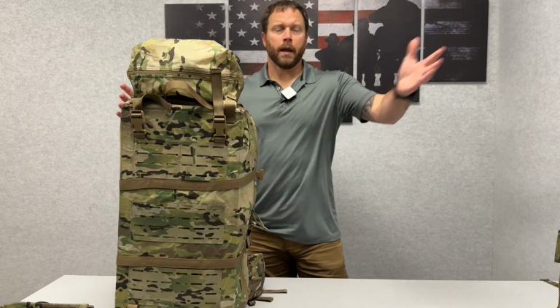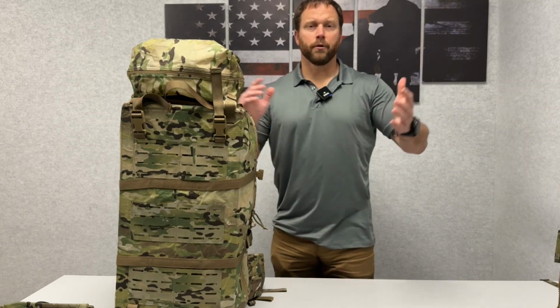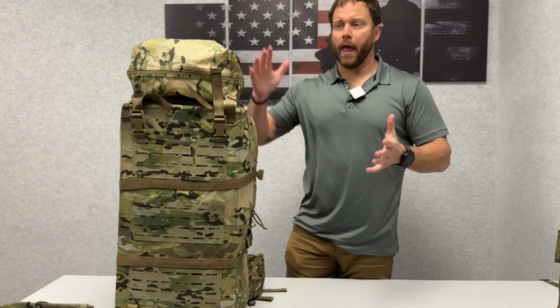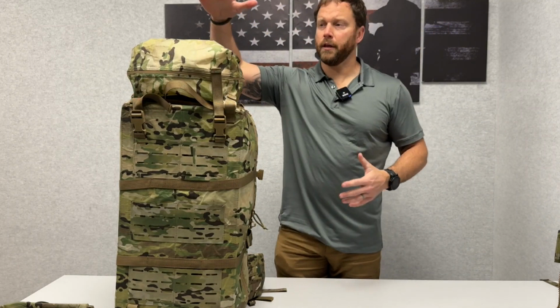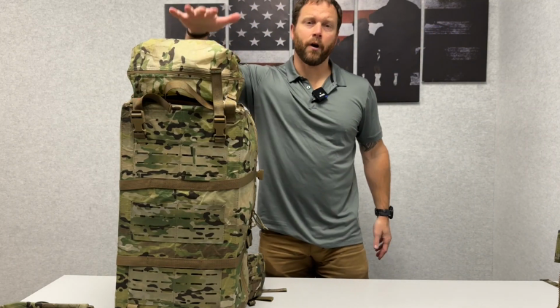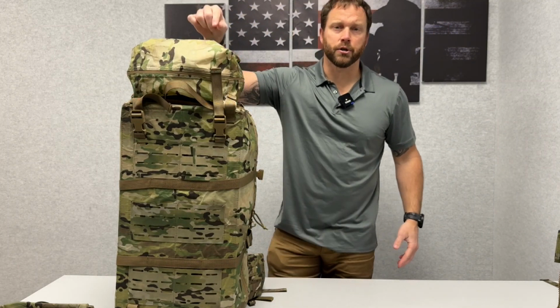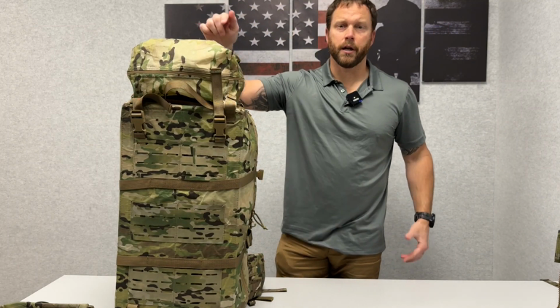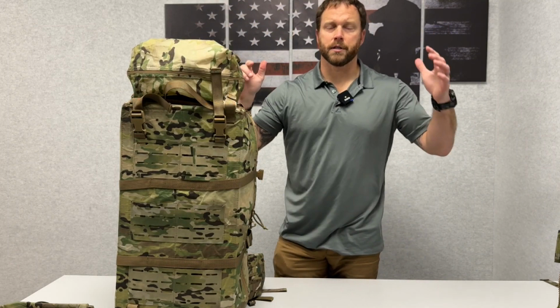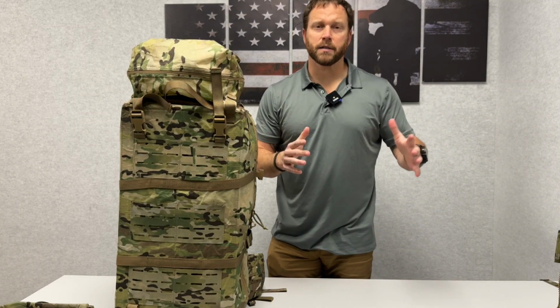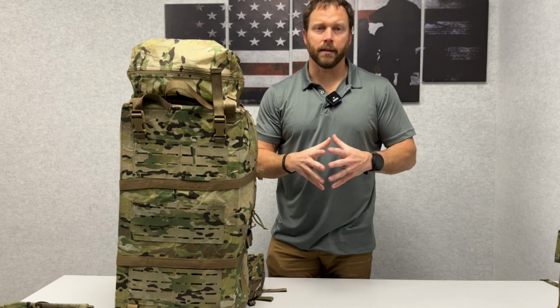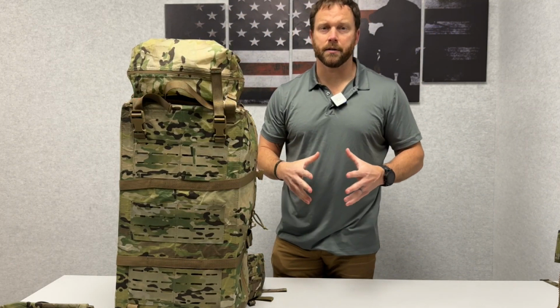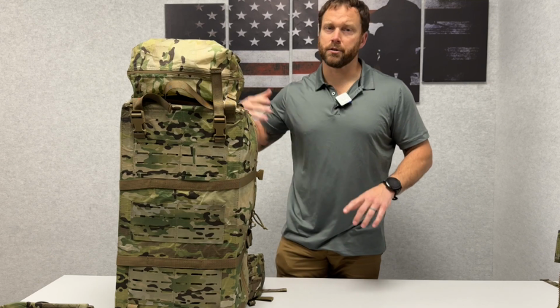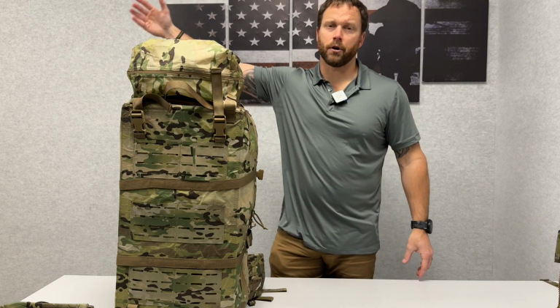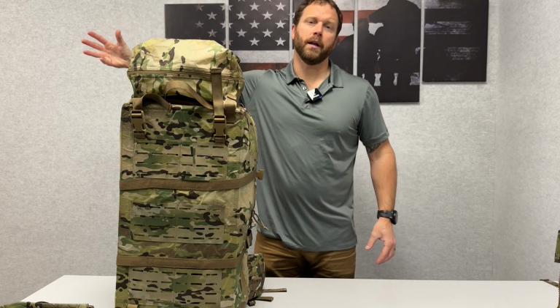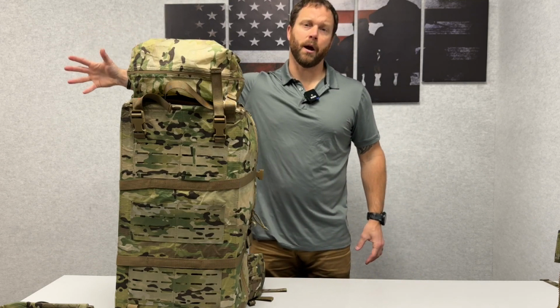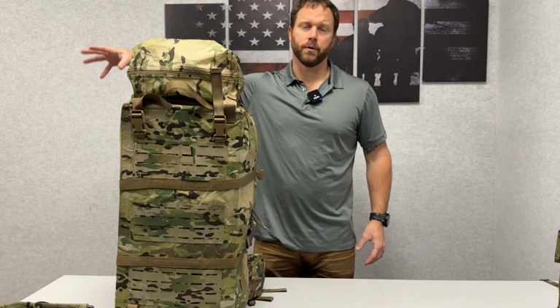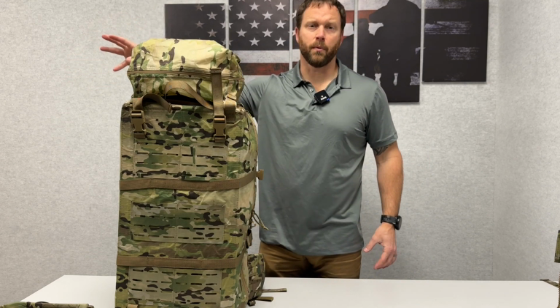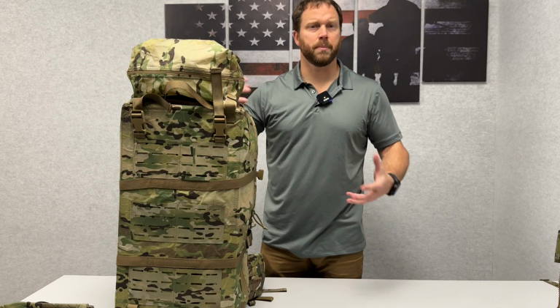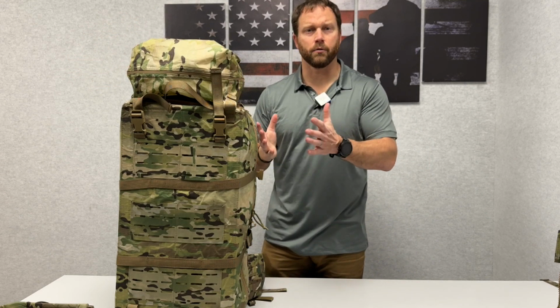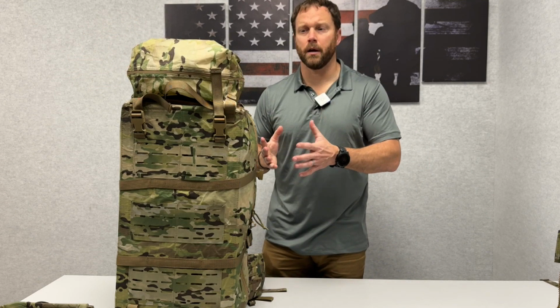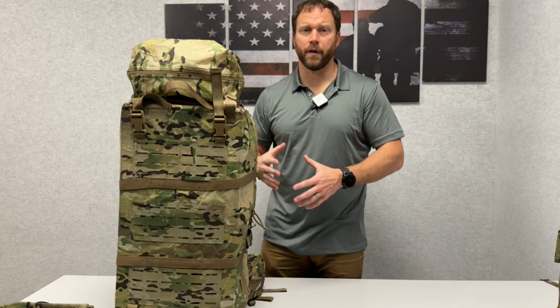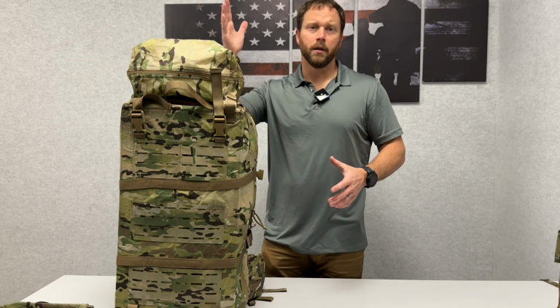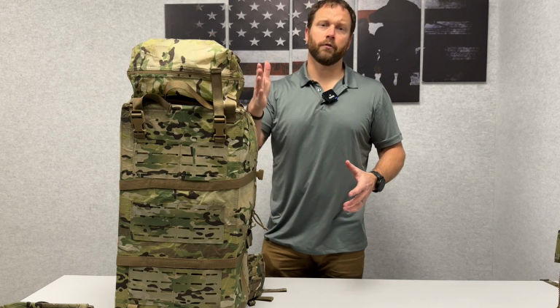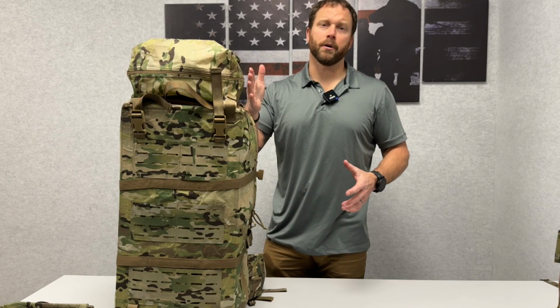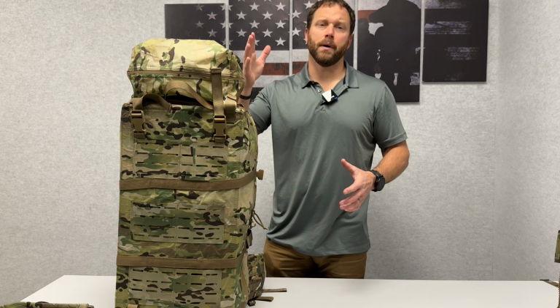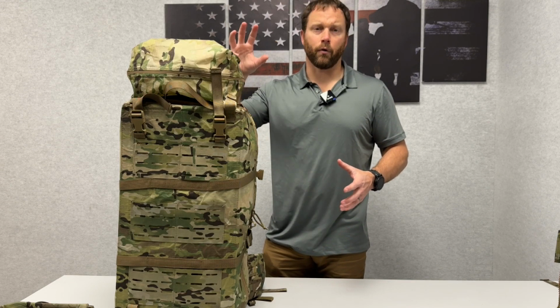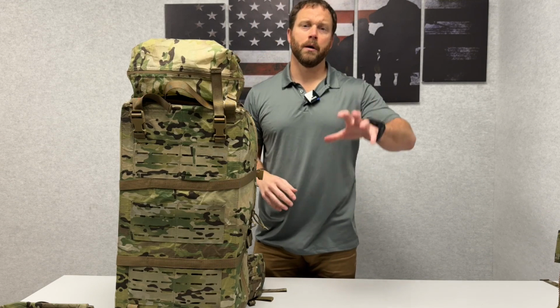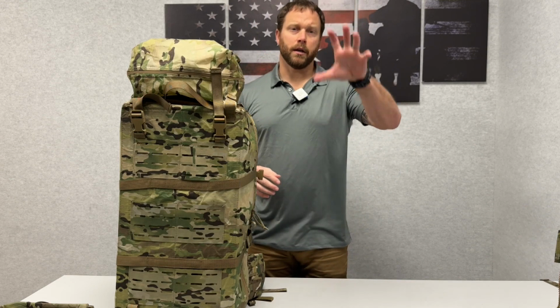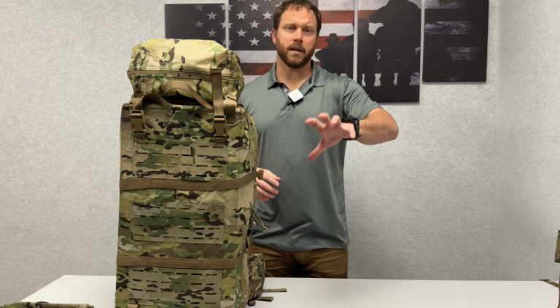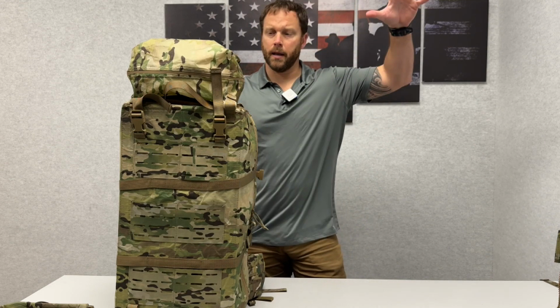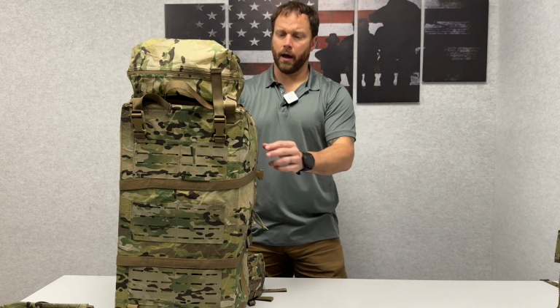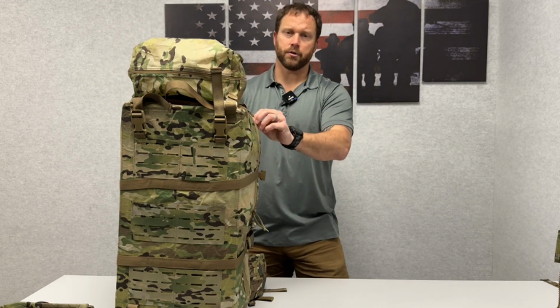Hey guys, what's going on? So I have the Grave Robber Surgical here, which is the last bag in the entire series. You start all the way down at the micro, which is the smallest and basically holds an IFAK. You've got the Grave Robber Assault Medic, the Graham, then the sustainment, and now you have the surgical.